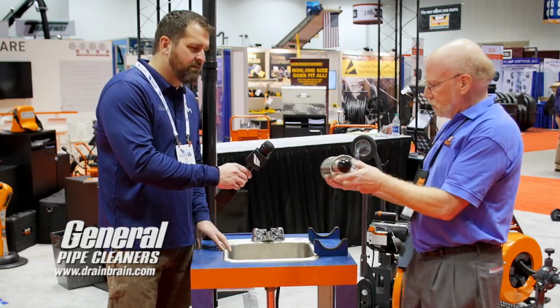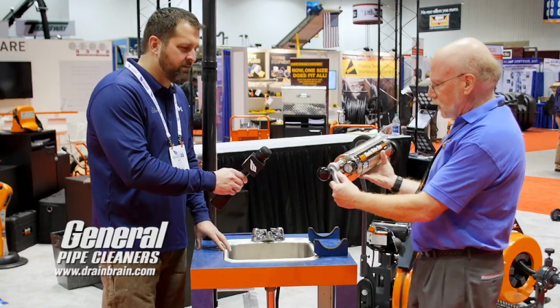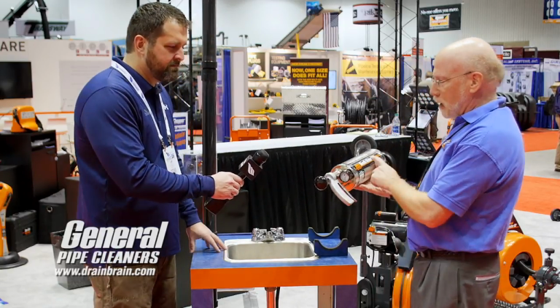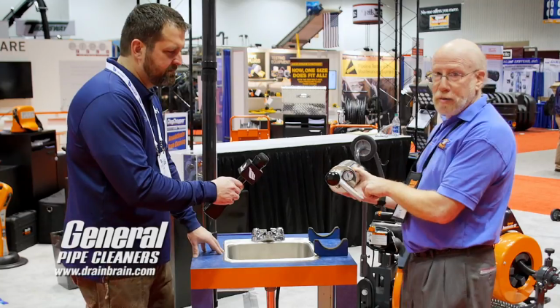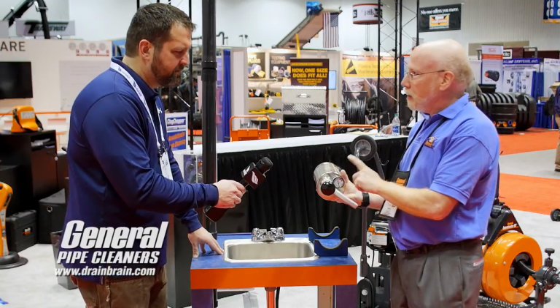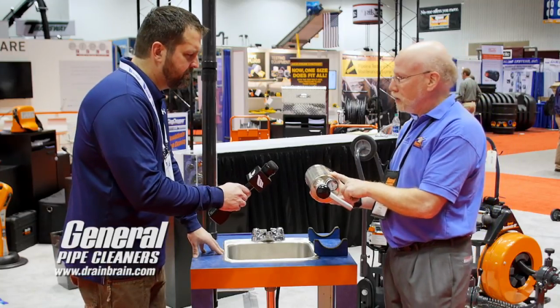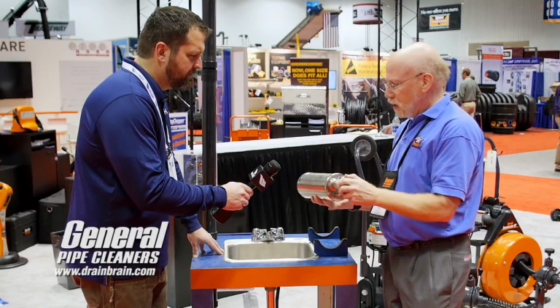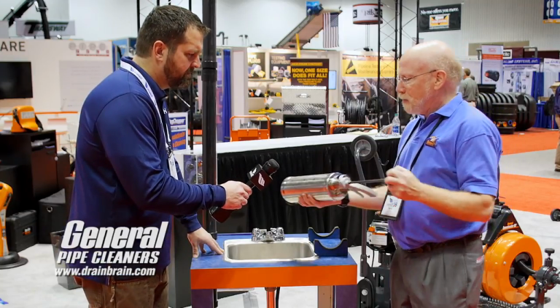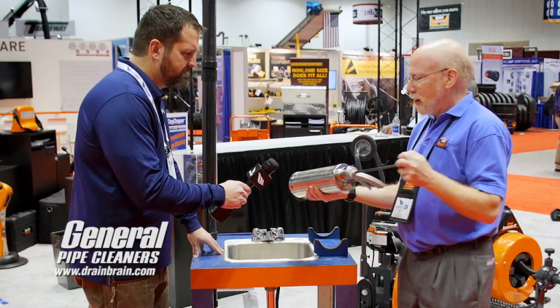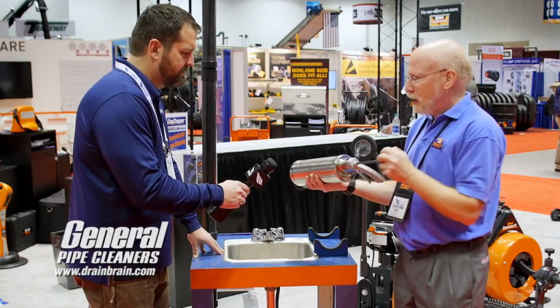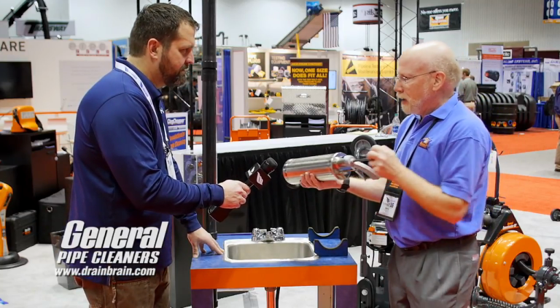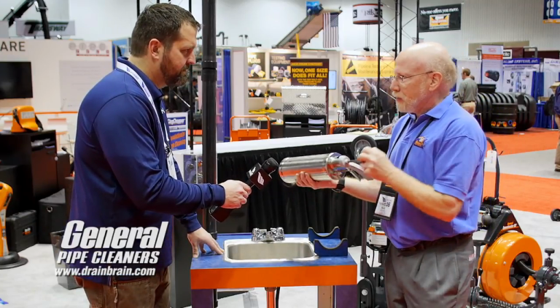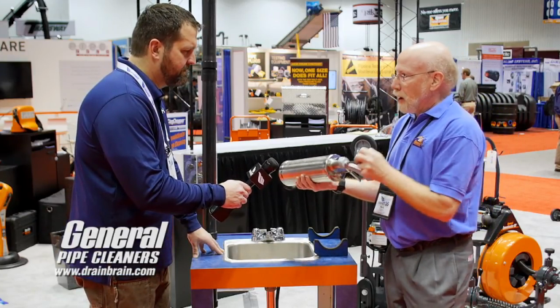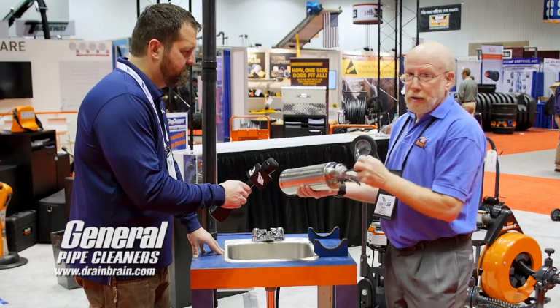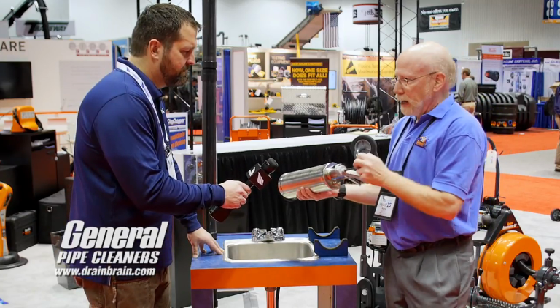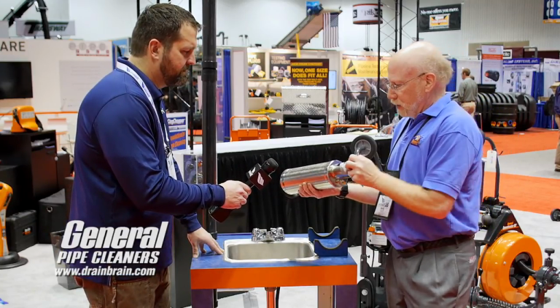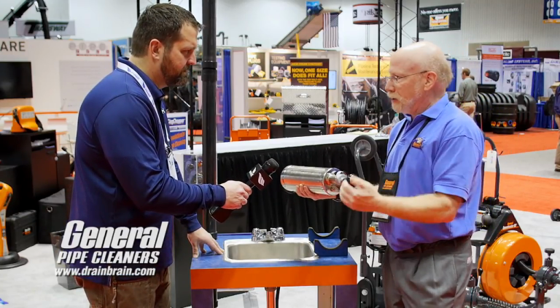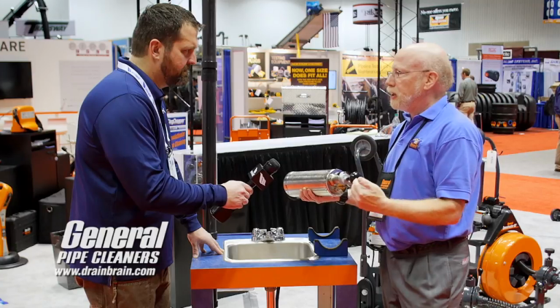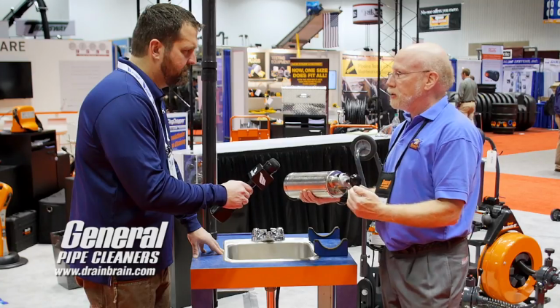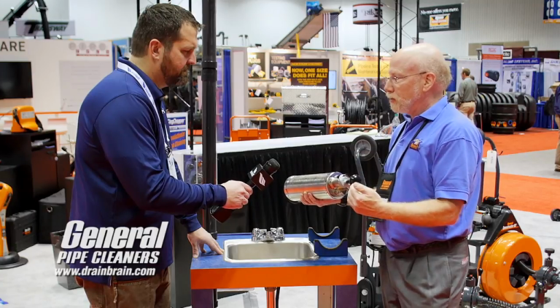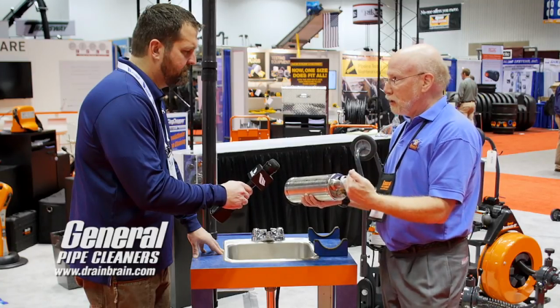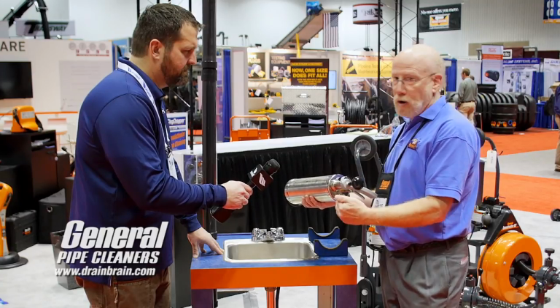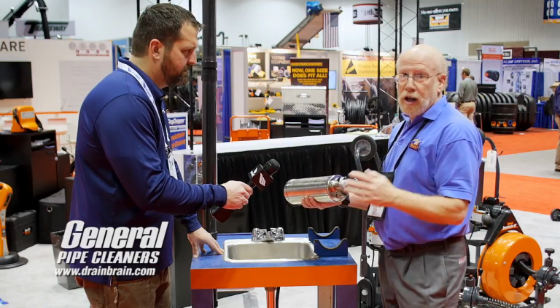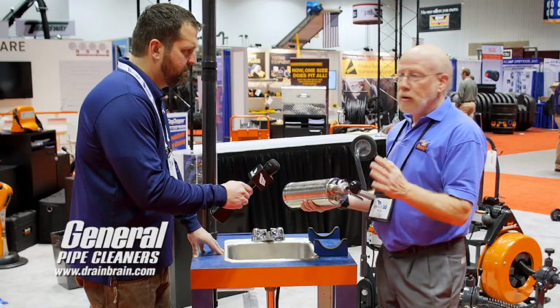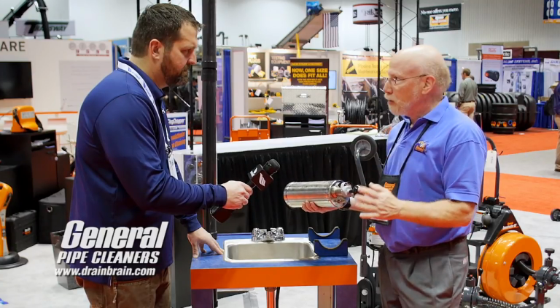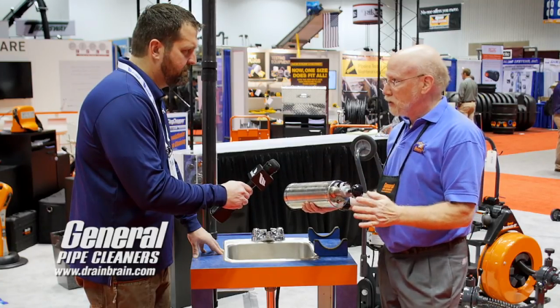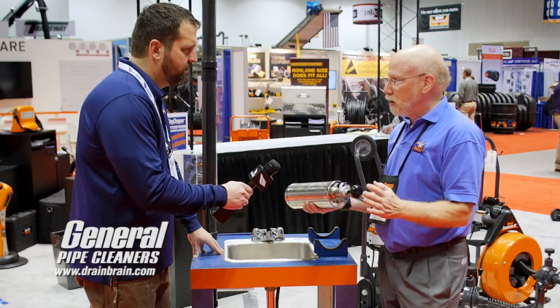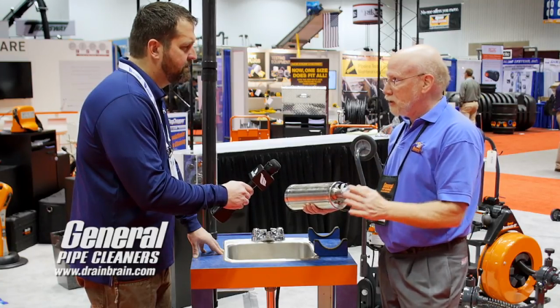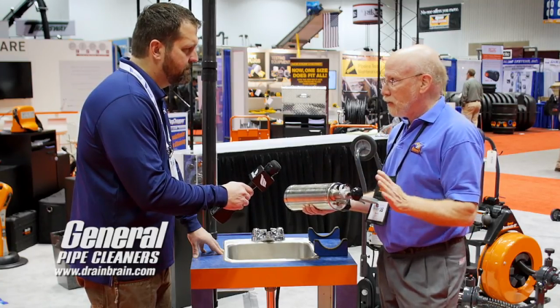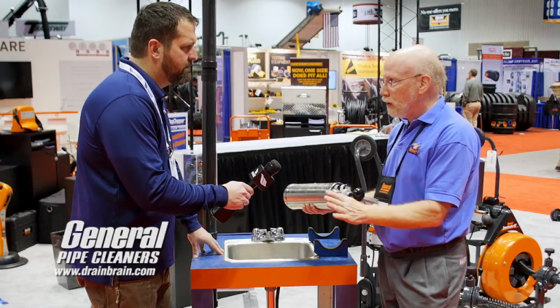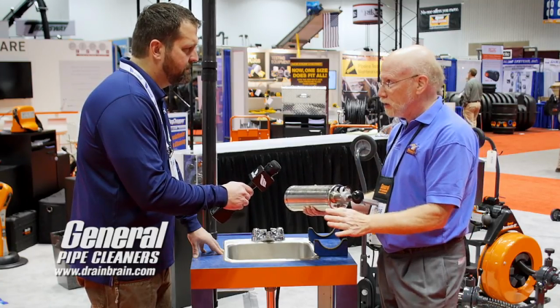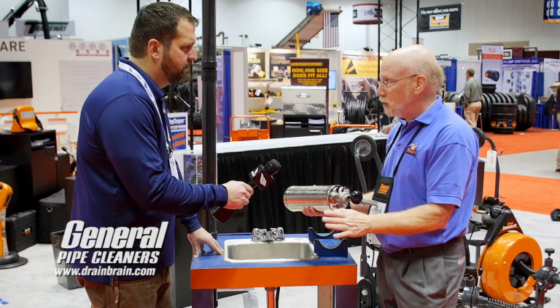This has a pump and a cylinder. When I pump it up, I put air inside here. When I release the air against the water, water won't compress, so it knocks the water forward and knocks the stoppage out.